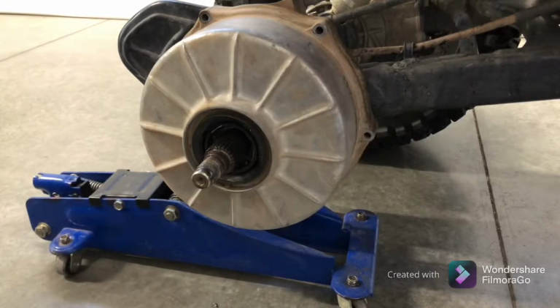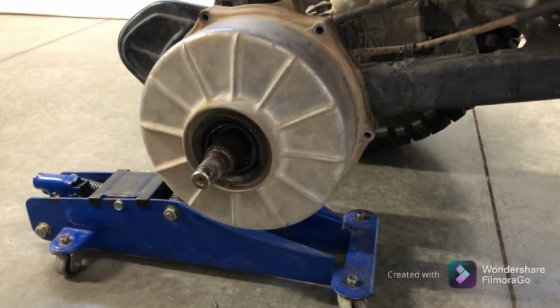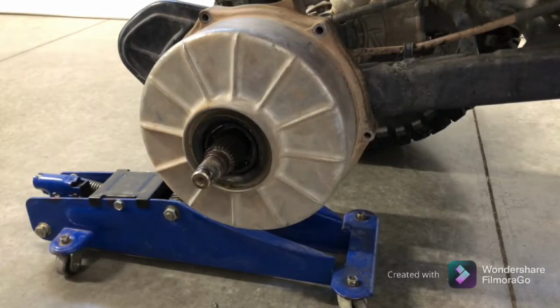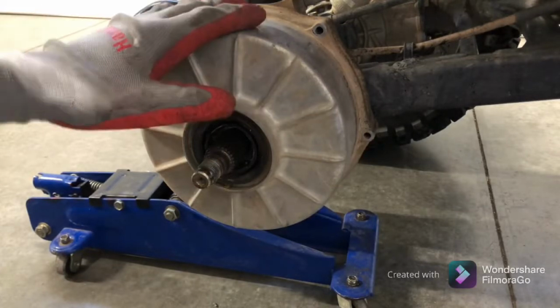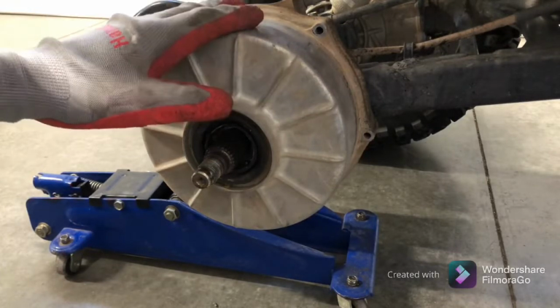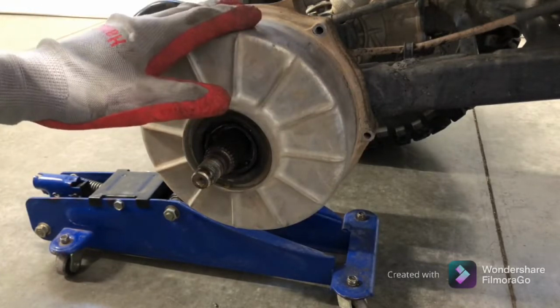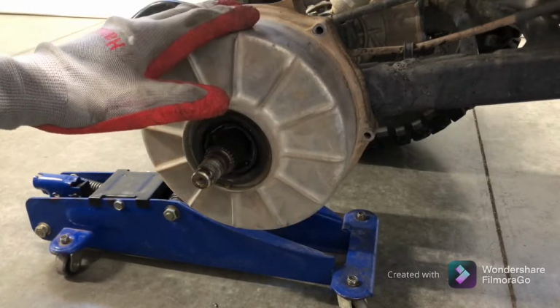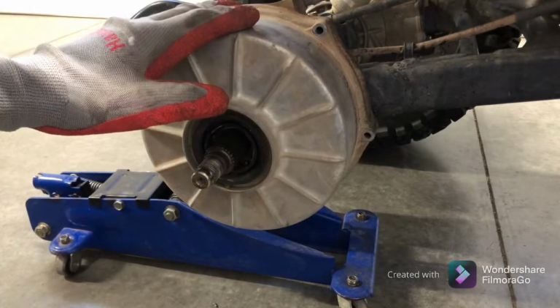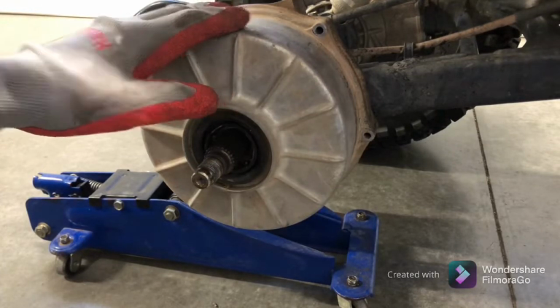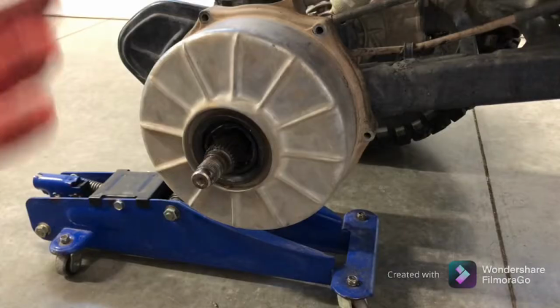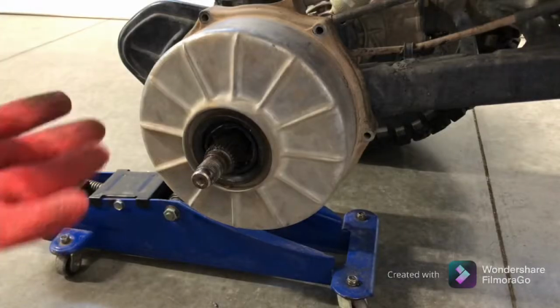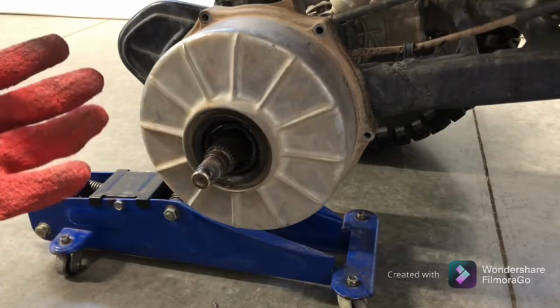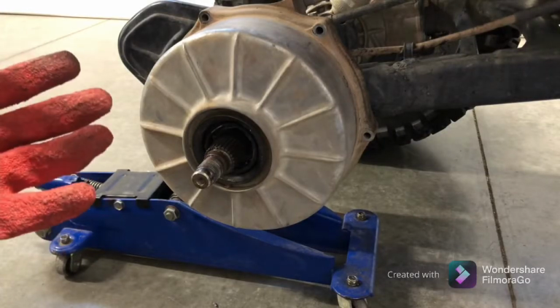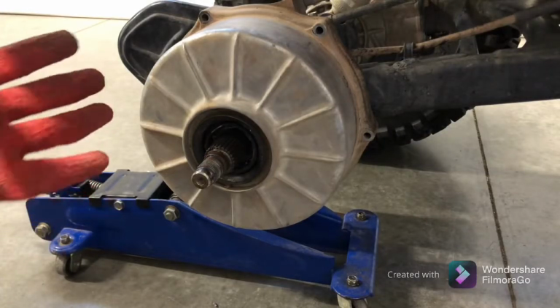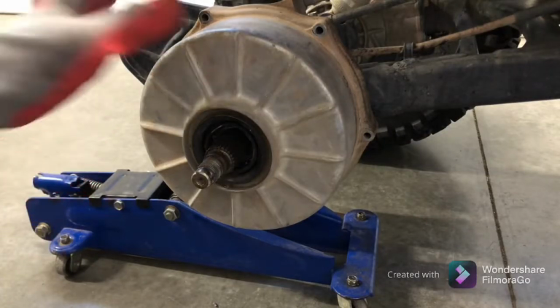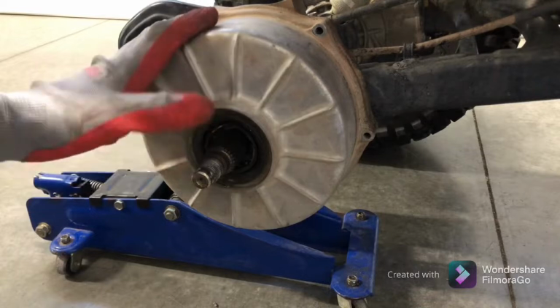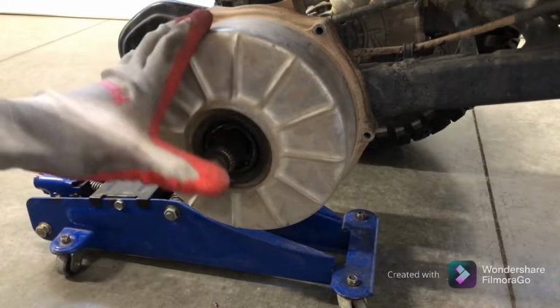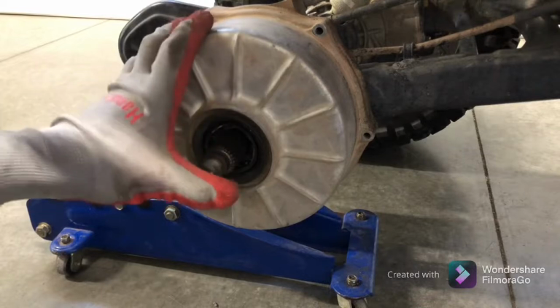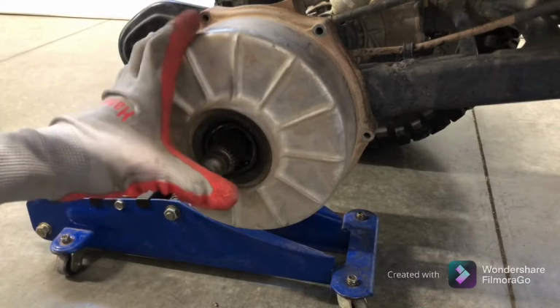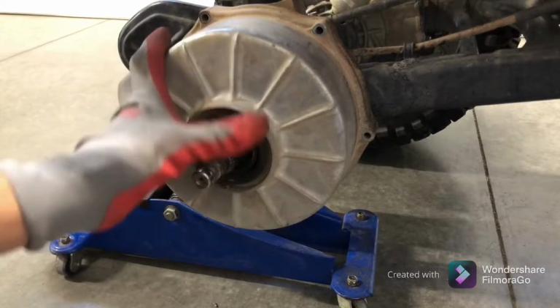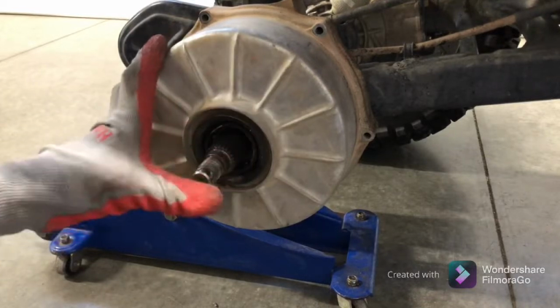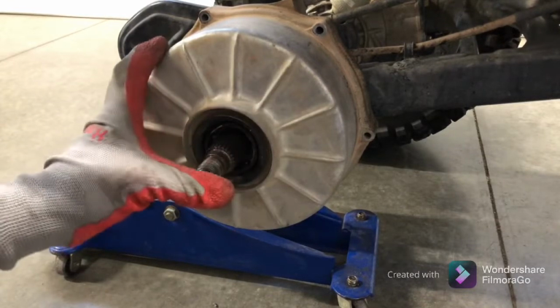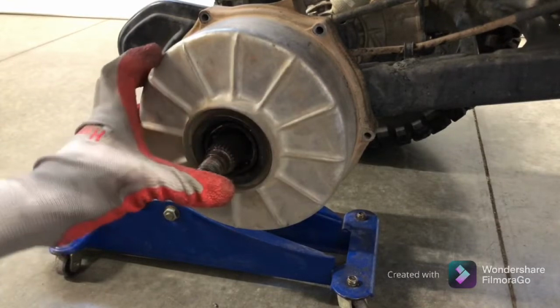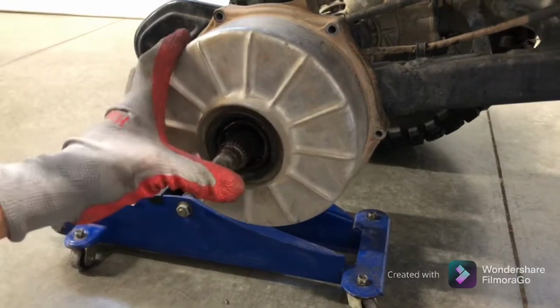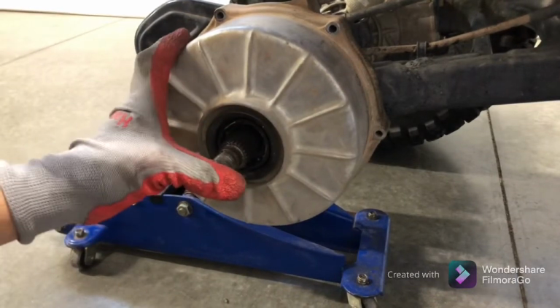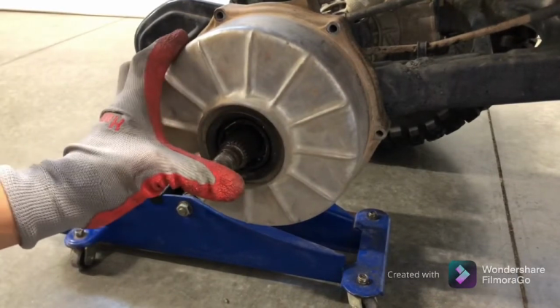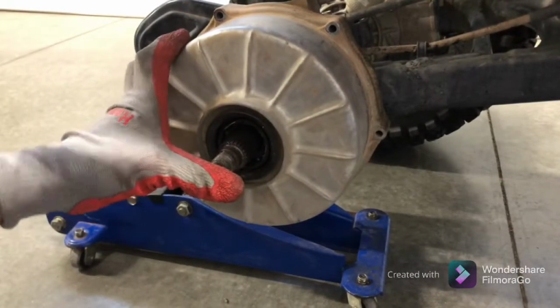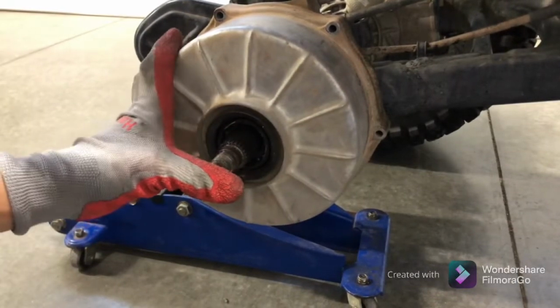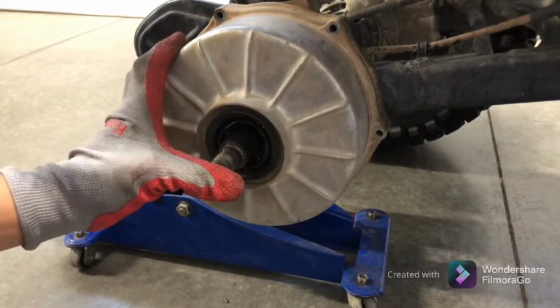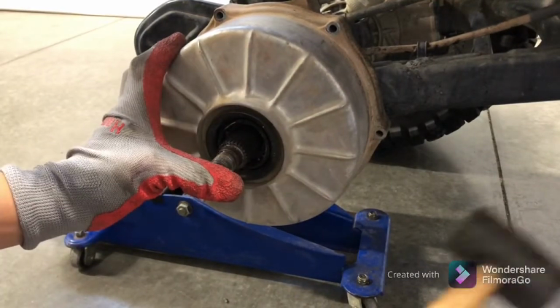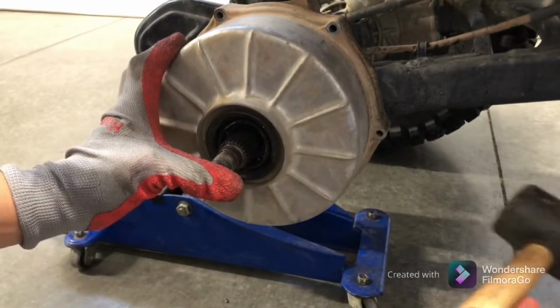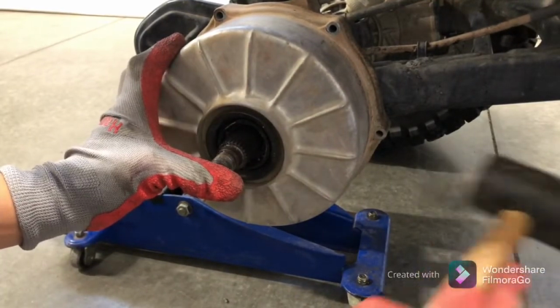Sometimes this will come off easily, and sometimes it doesn't. All you need to do is just get some pressure on it, like you're about to peel it off, and just tap it.